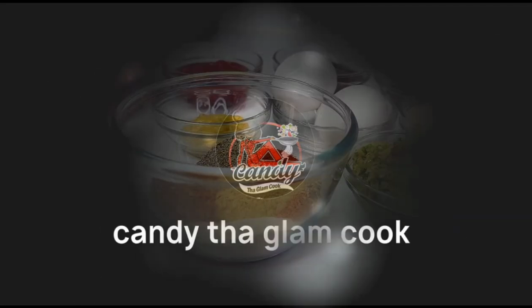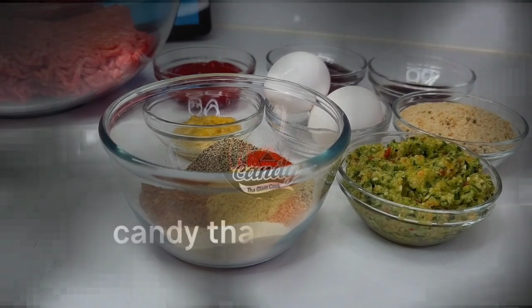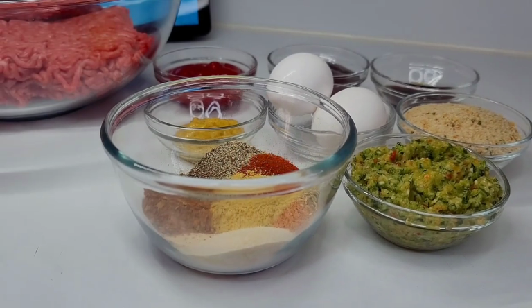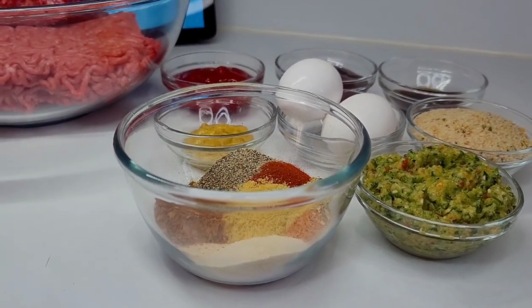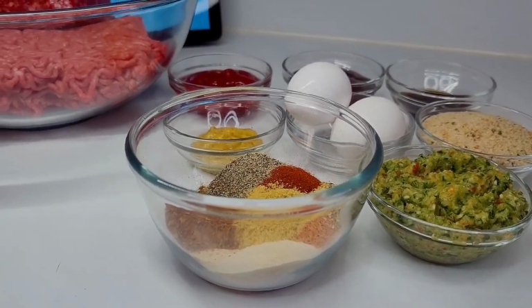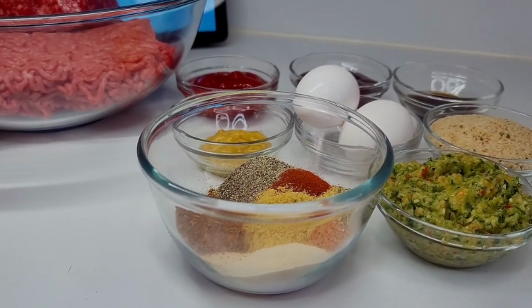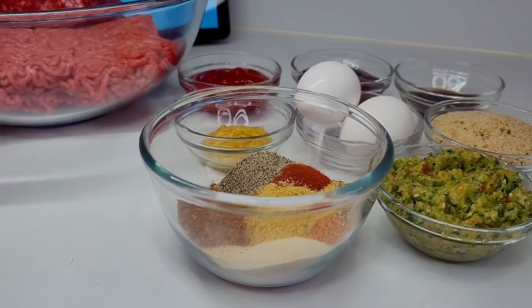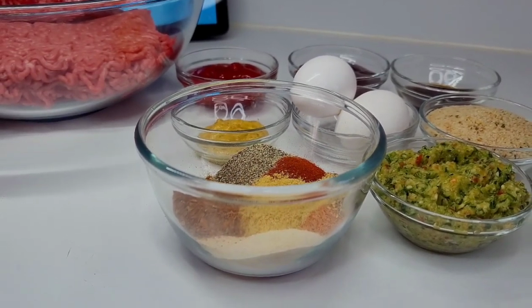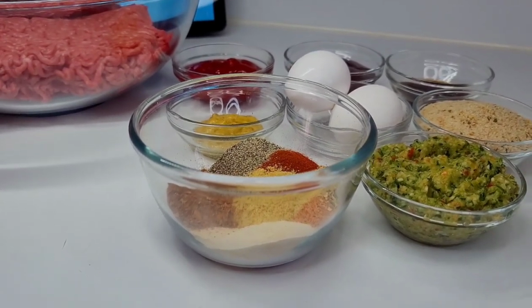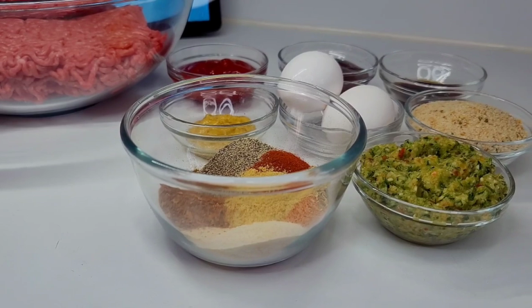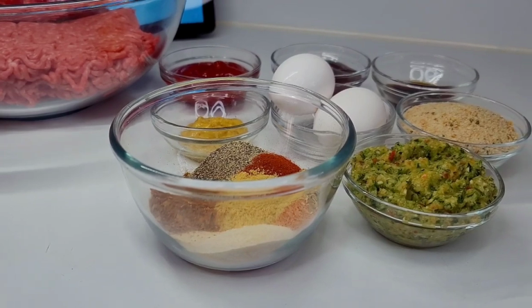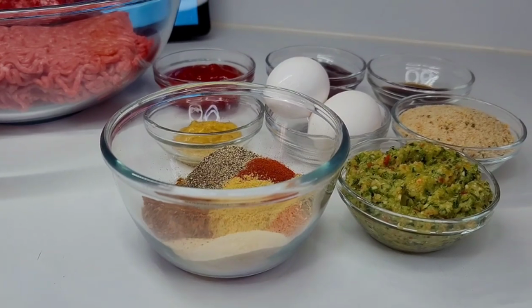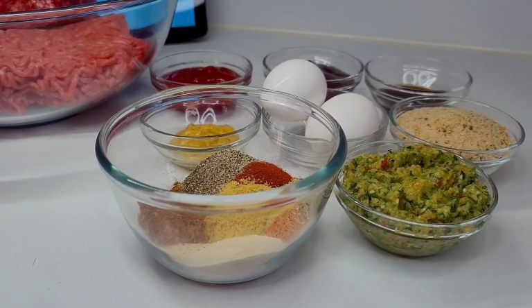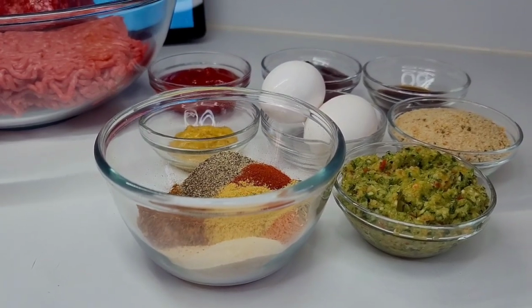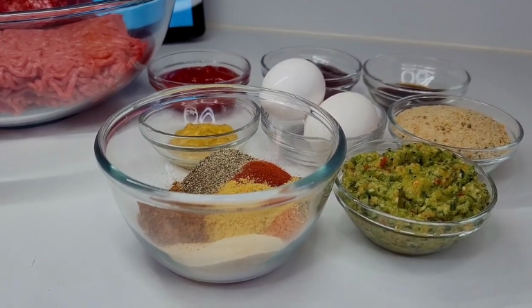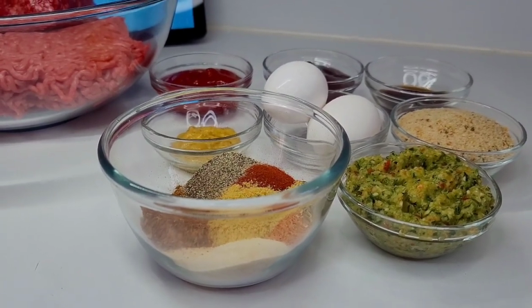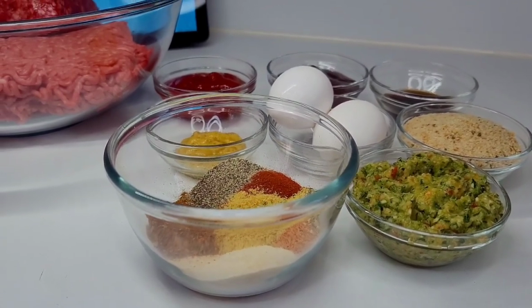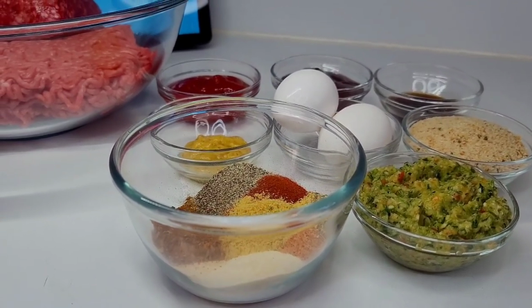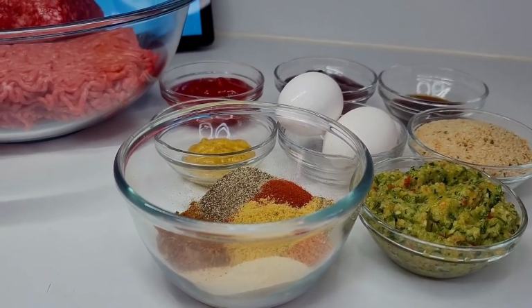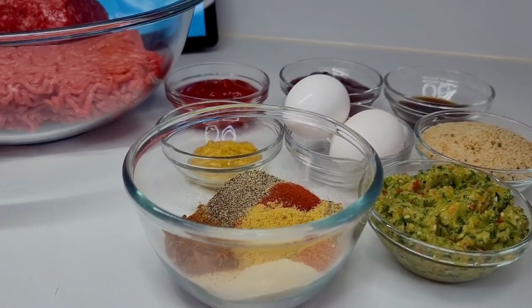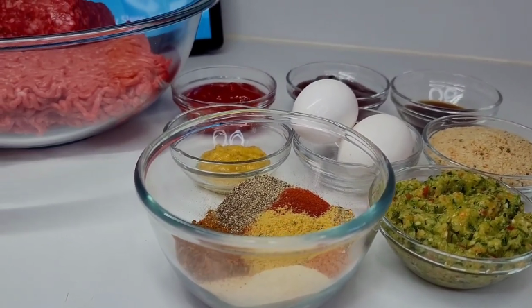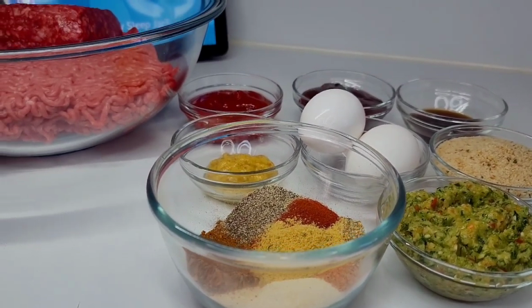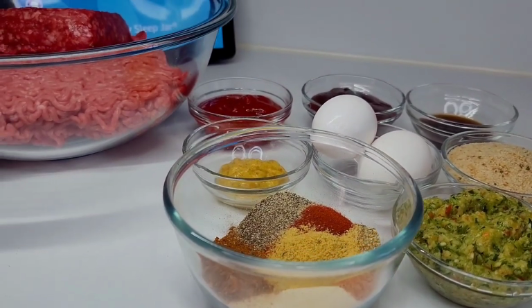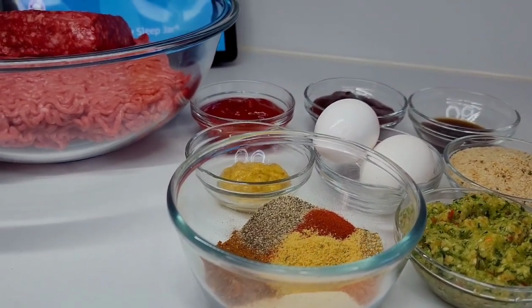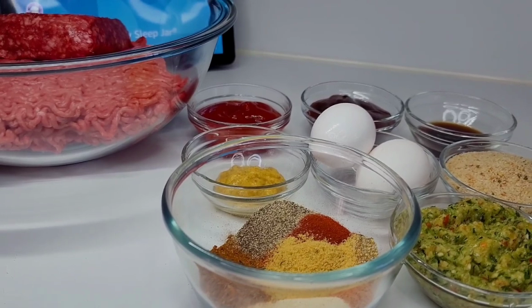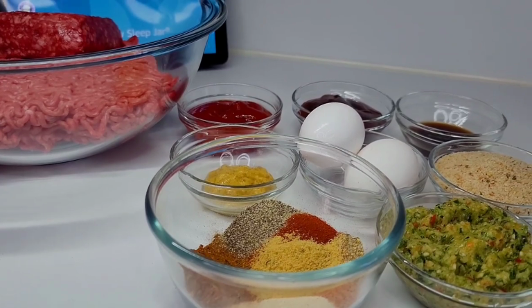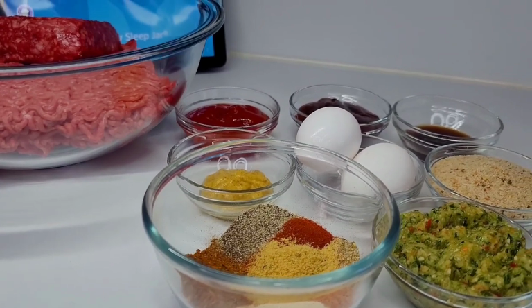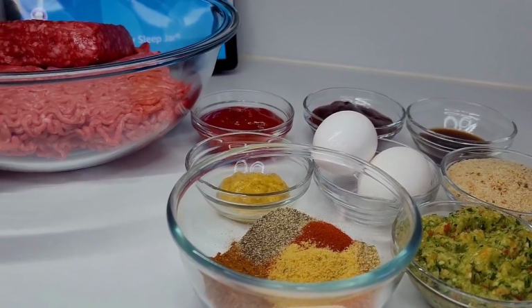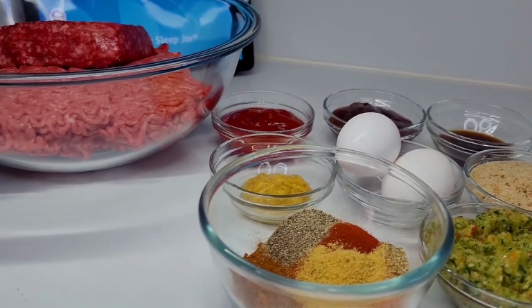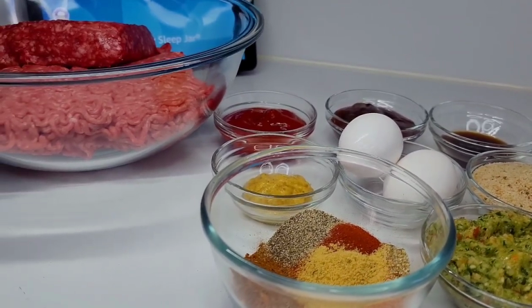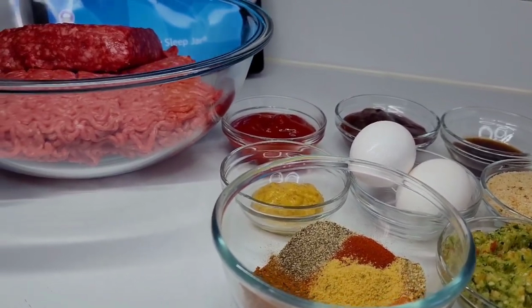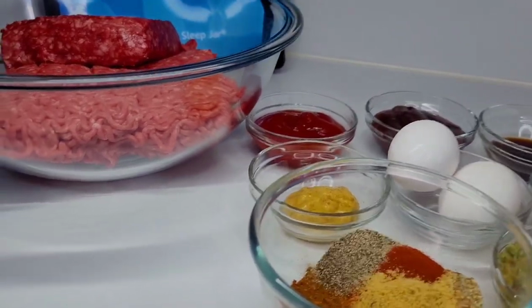Hi guys and welcome back to my channel. Today I will be sharing a recipe for the most juicy, delicious and flavorful meatloaf. Once you've tried this recipe, trust me you'll be hooked.